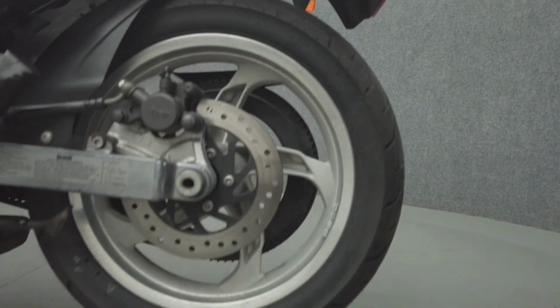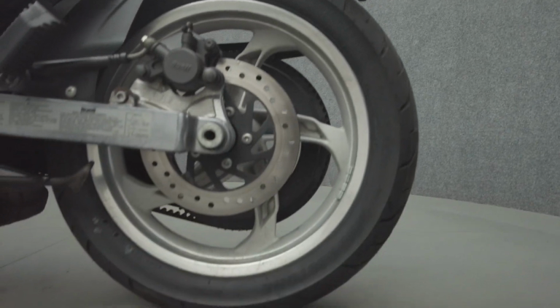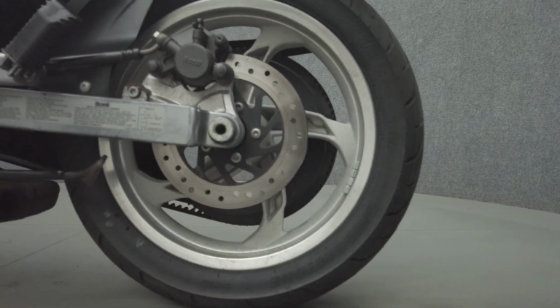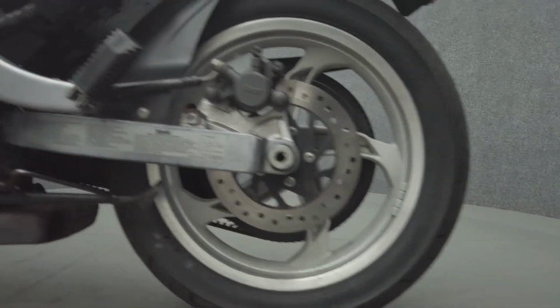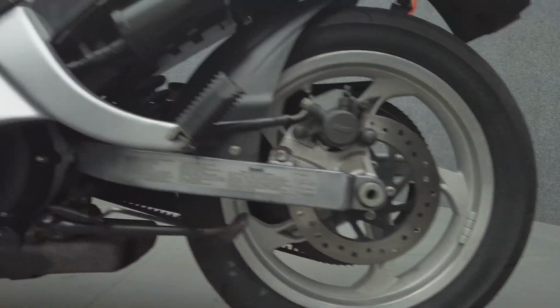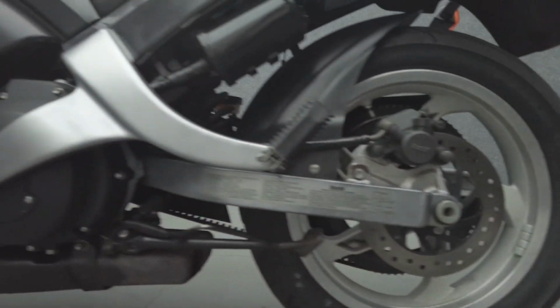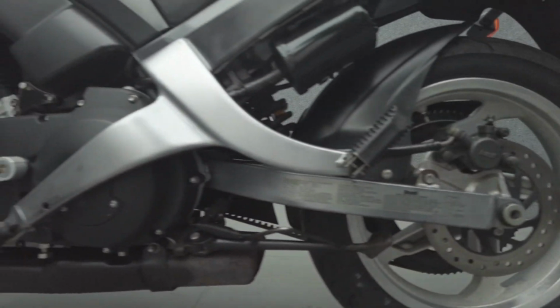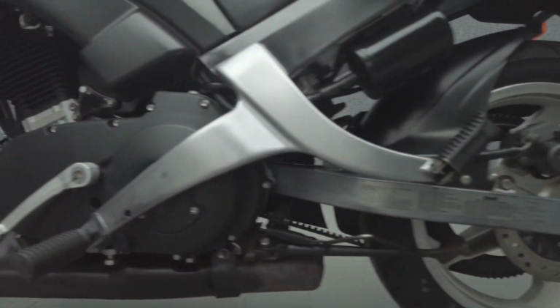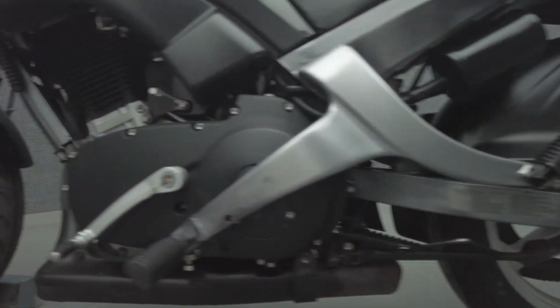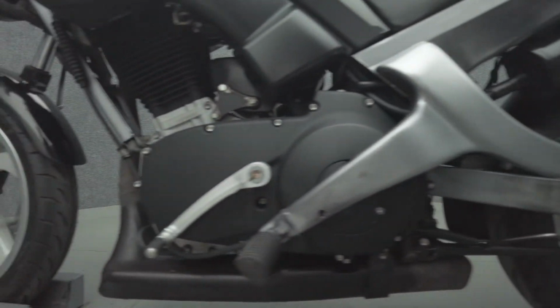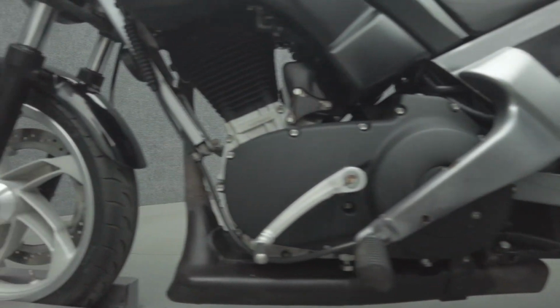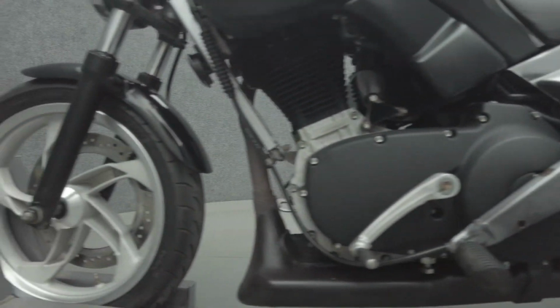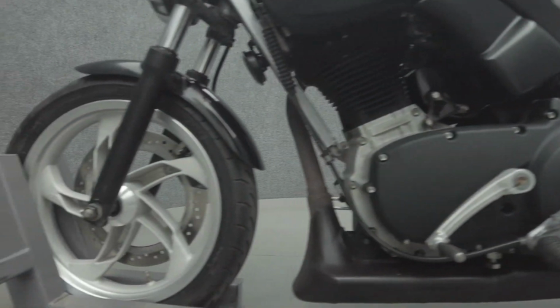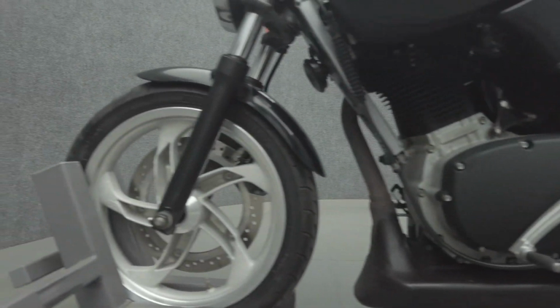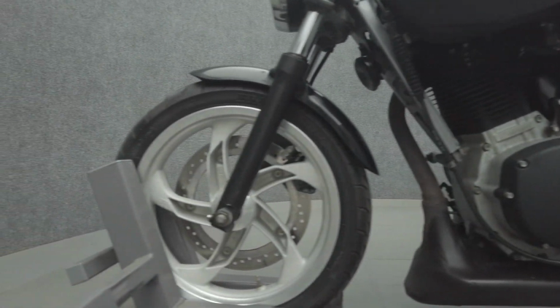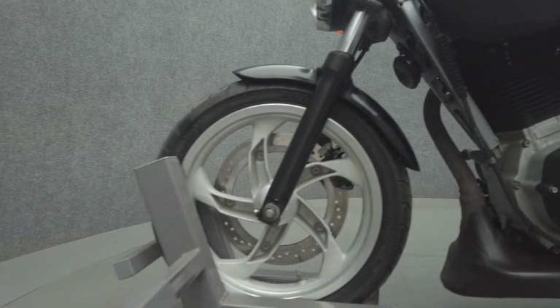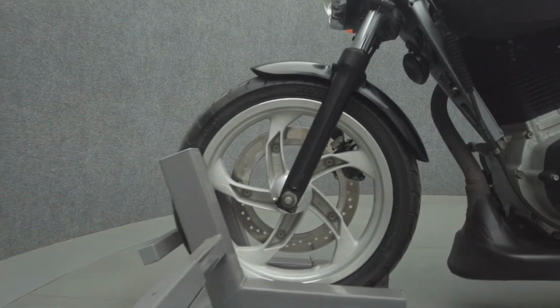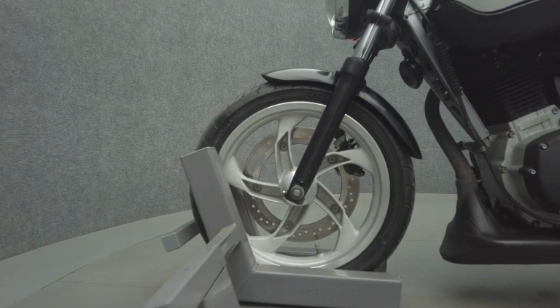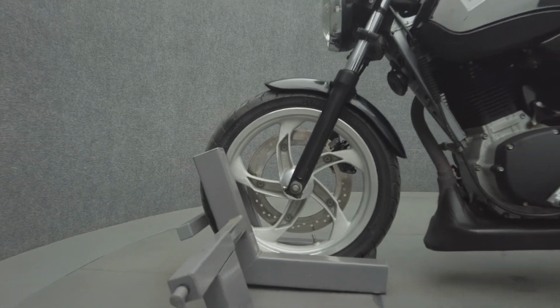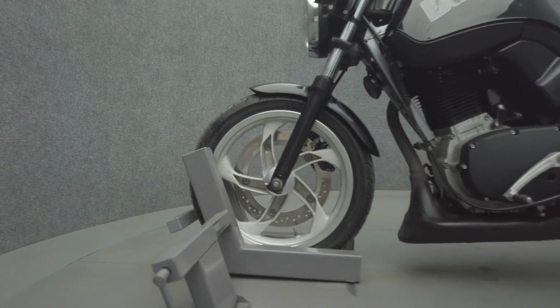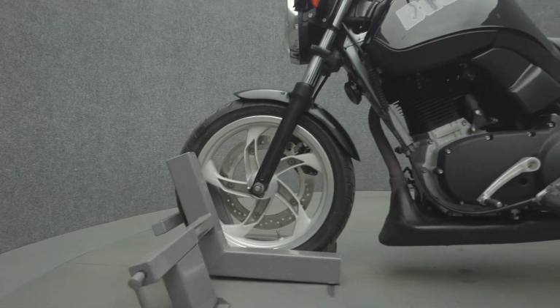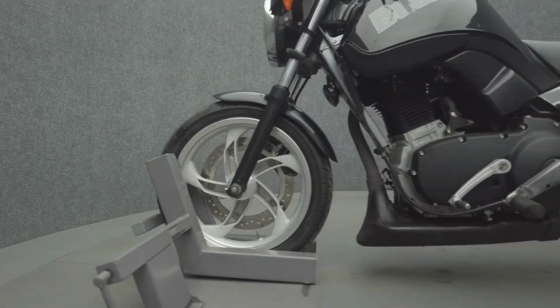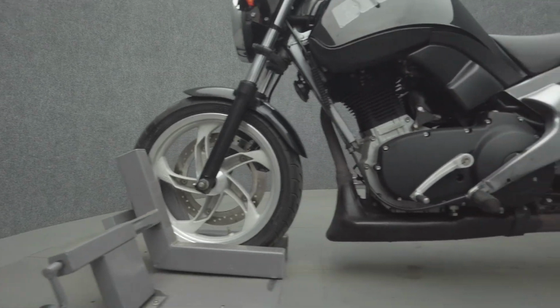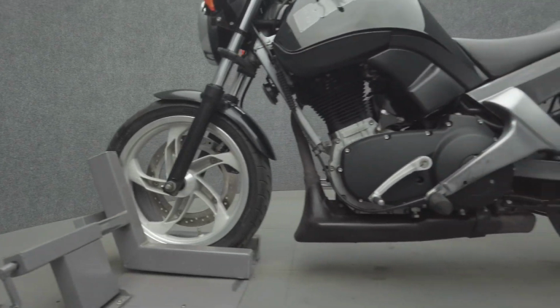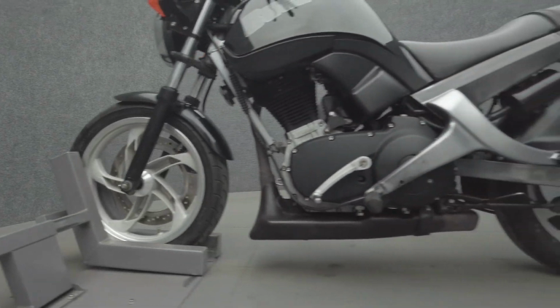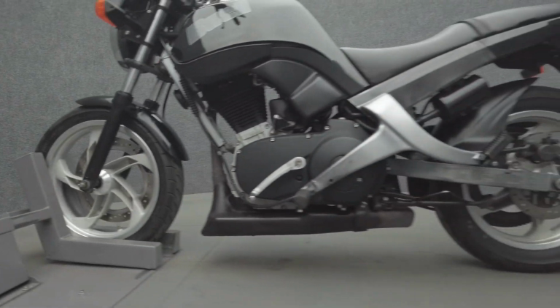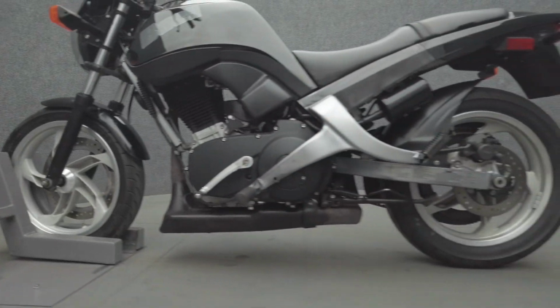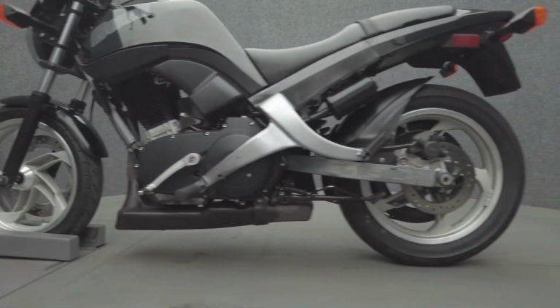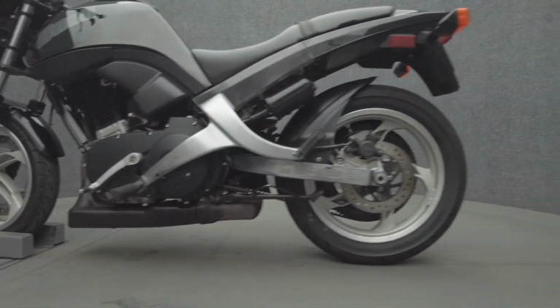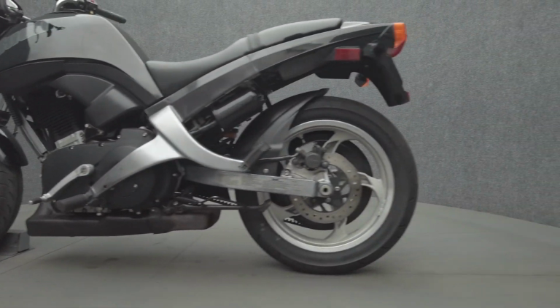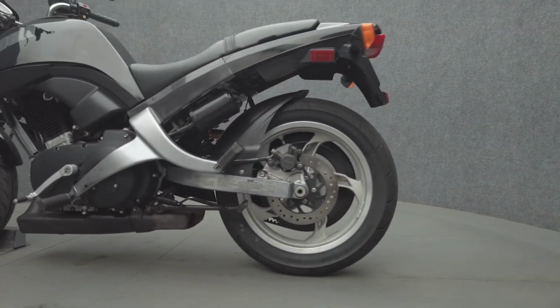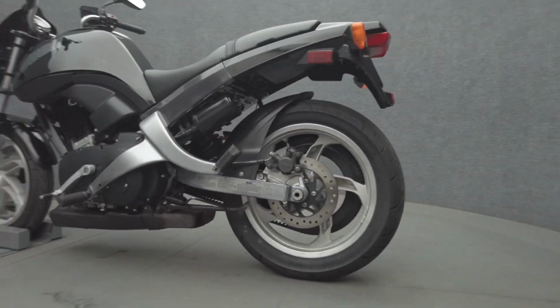To see everything we know about this vehicle, including full mechanical and cosmetic condition reports, the service repair order, high-resolution photos, and more, please visit the listing on our website.